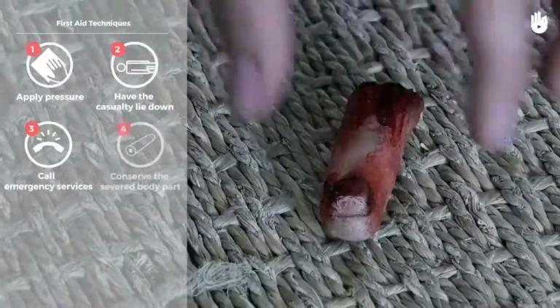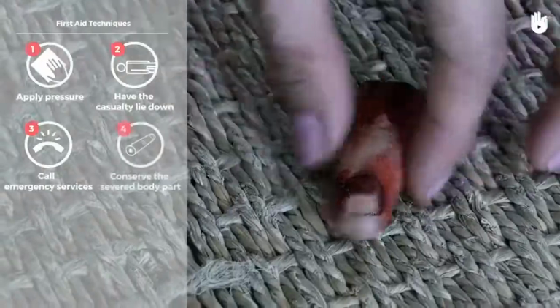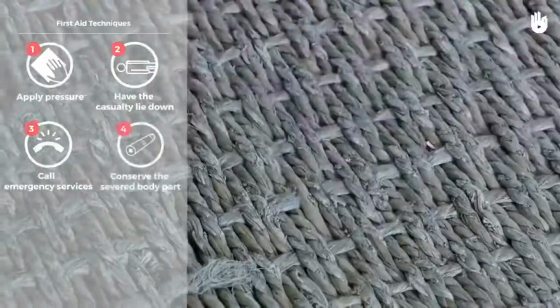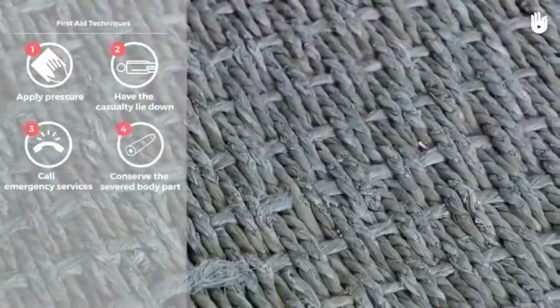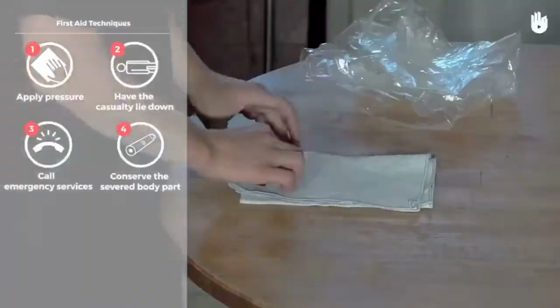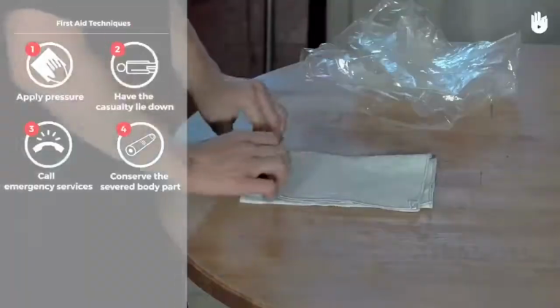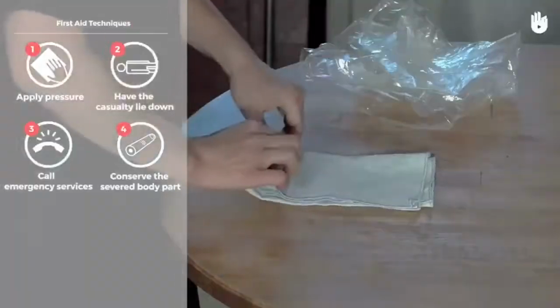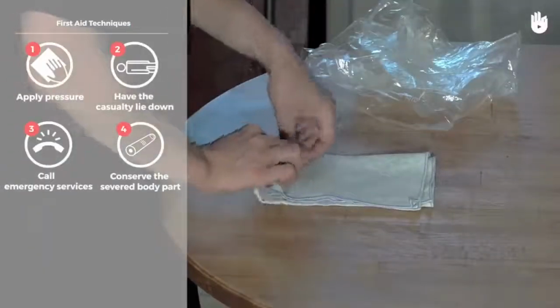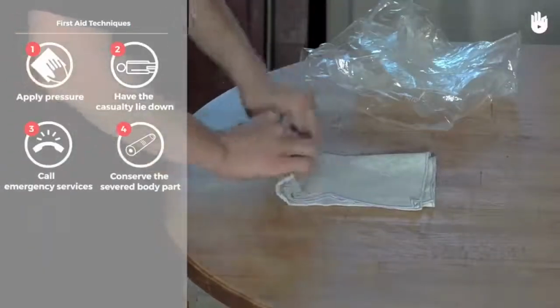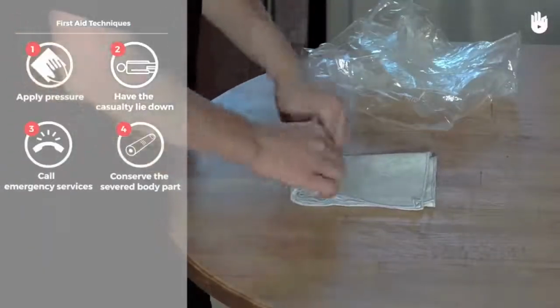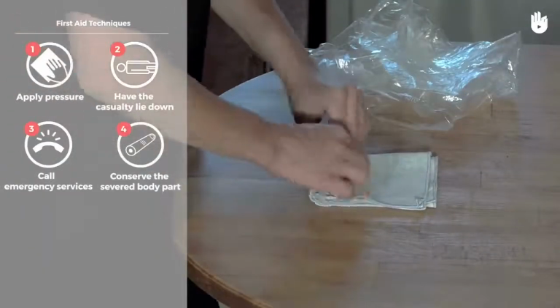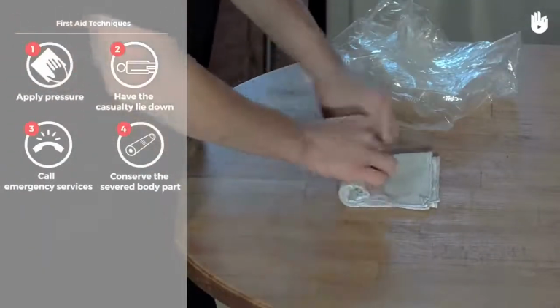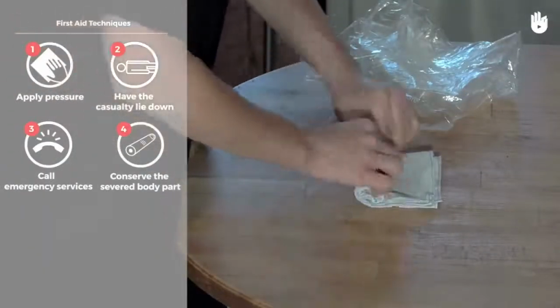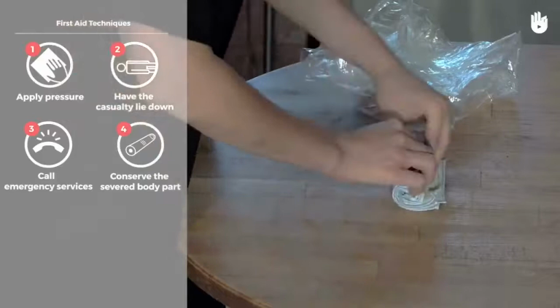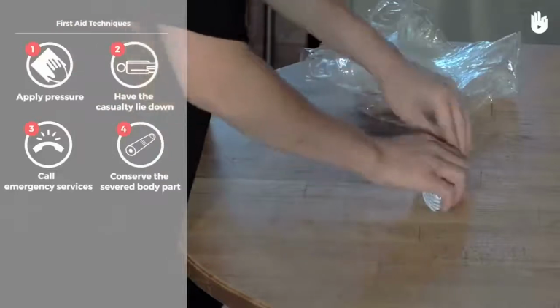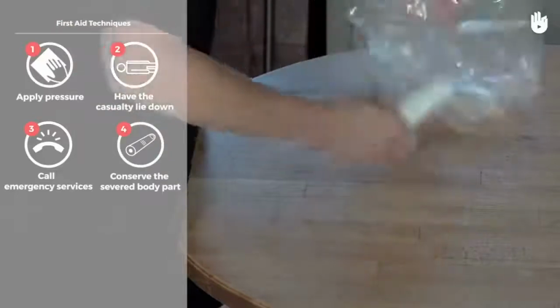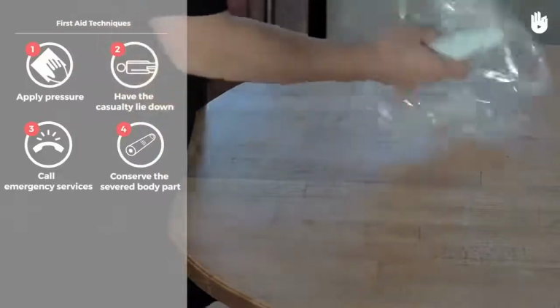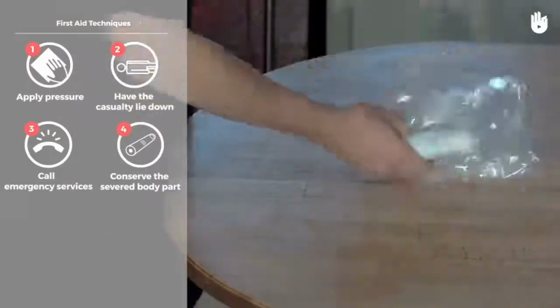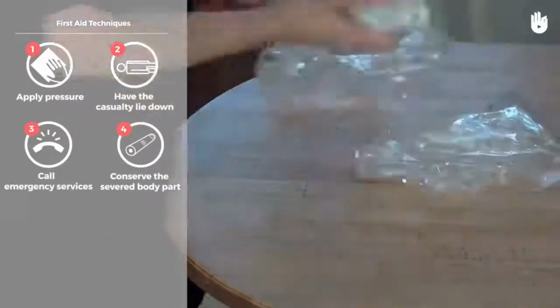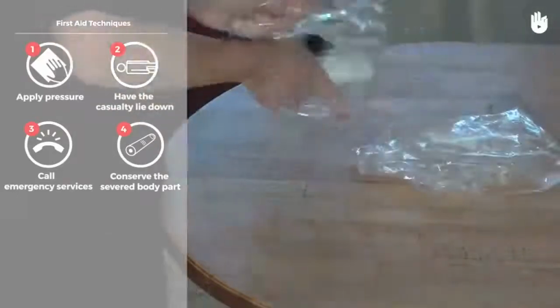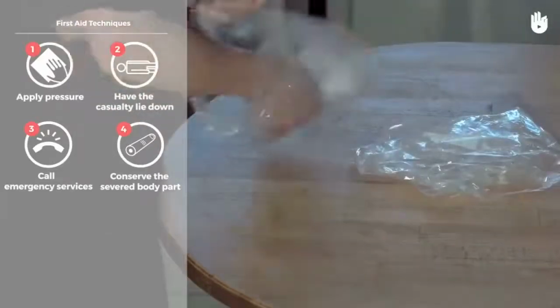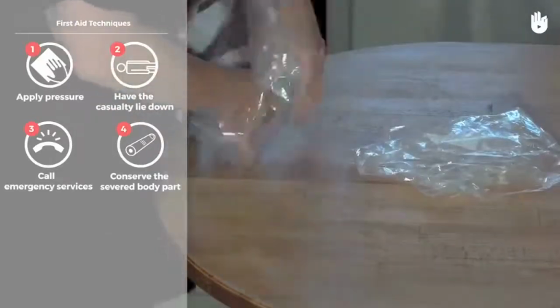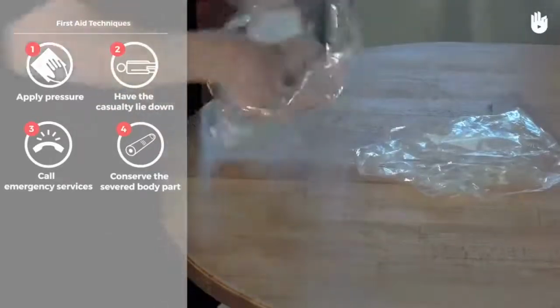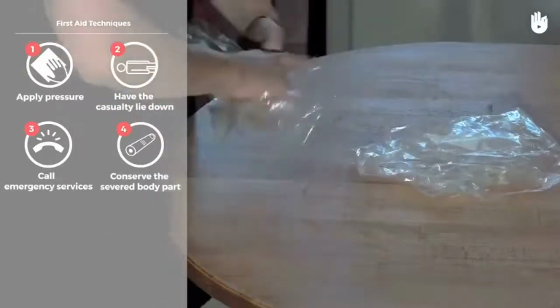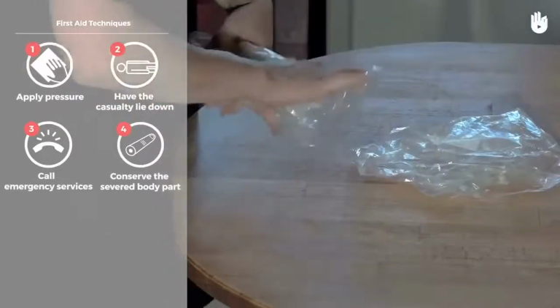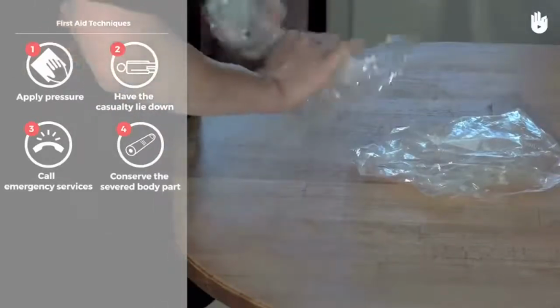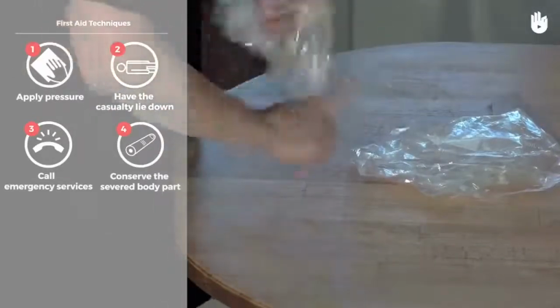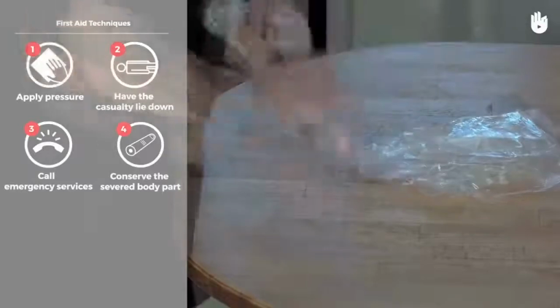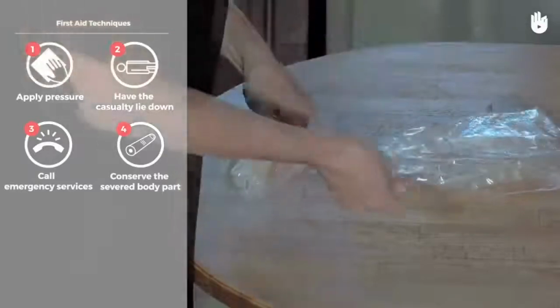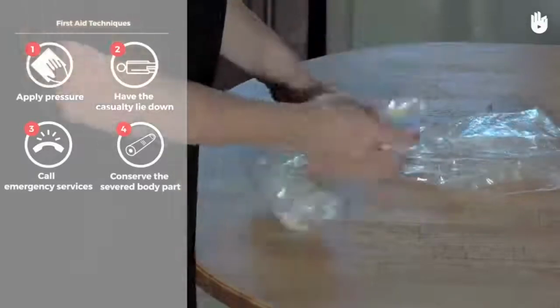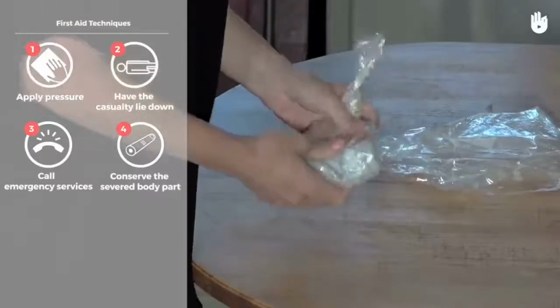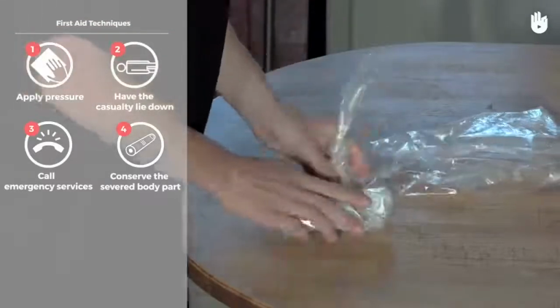Recover the severed limb, wrap it in a clean piece of cloth and put it in a plastic bag on ice. This will preserve it until it can be surgically reattached.